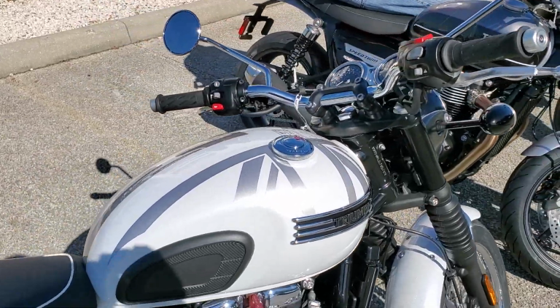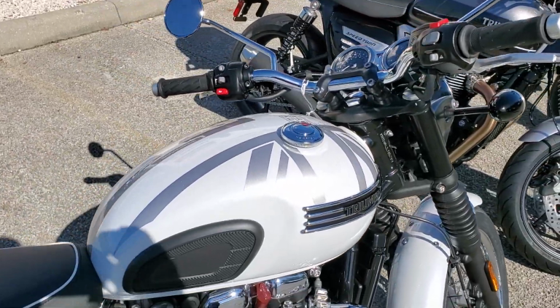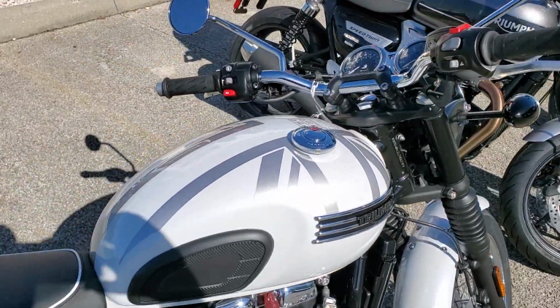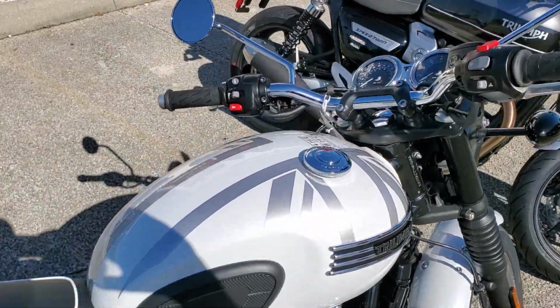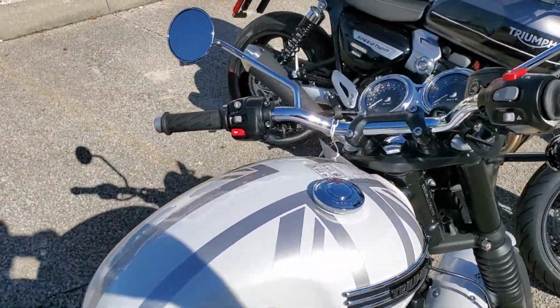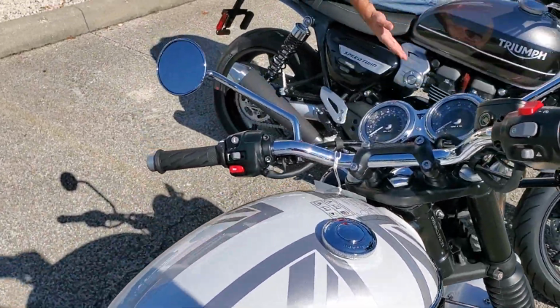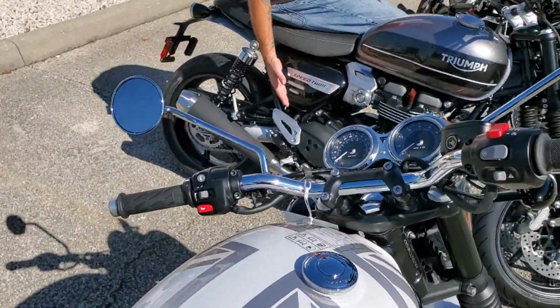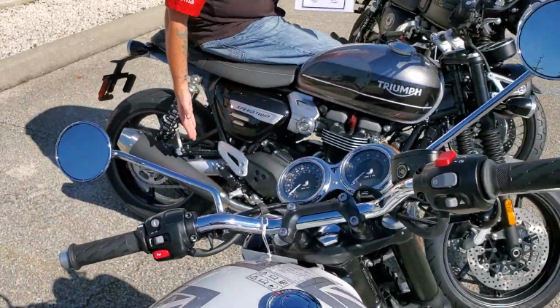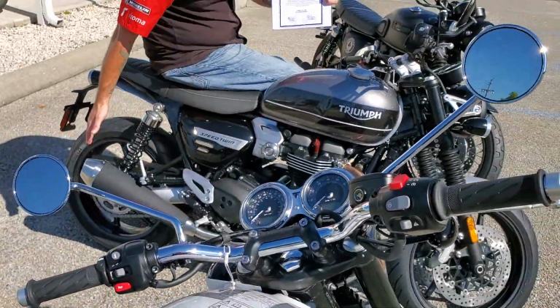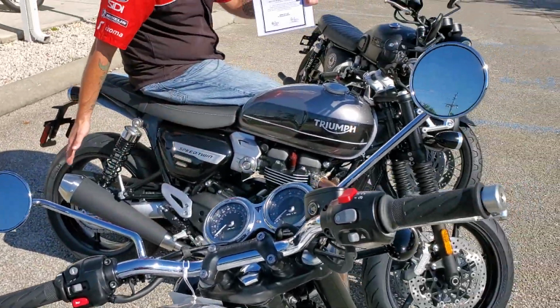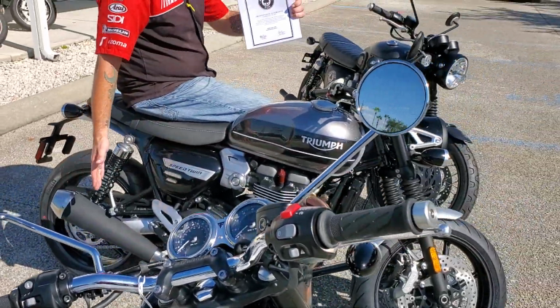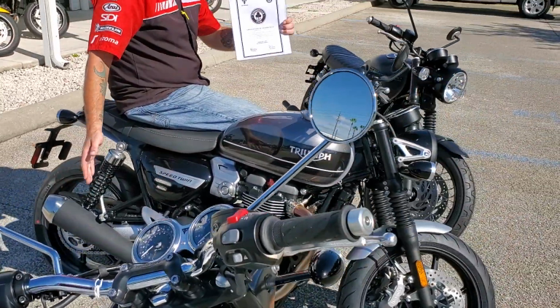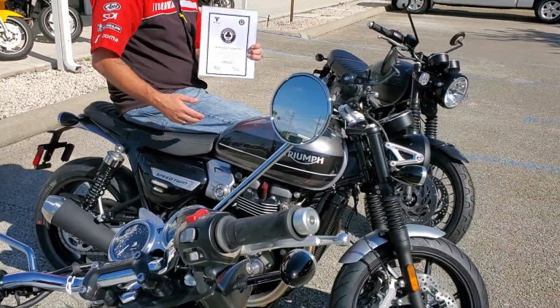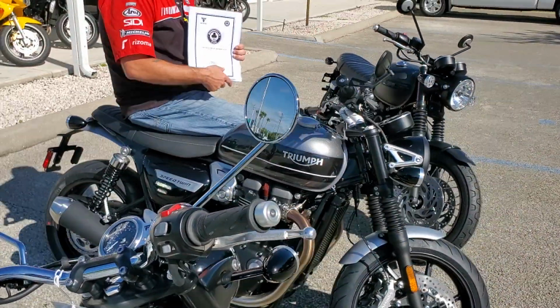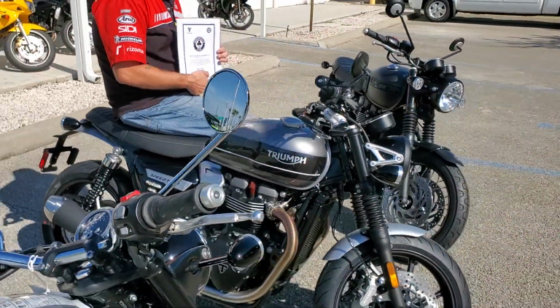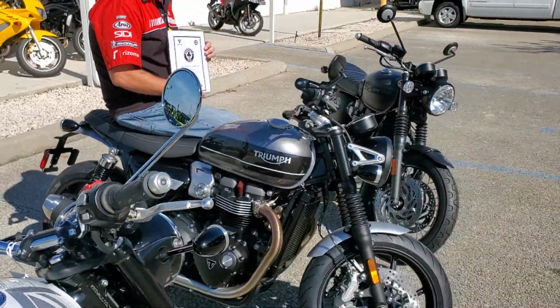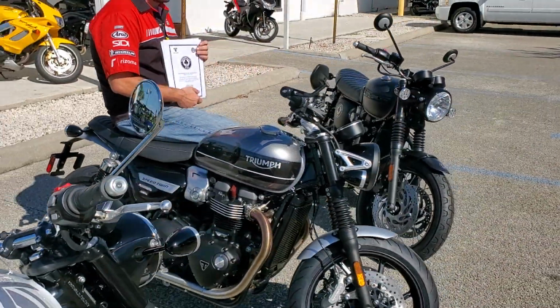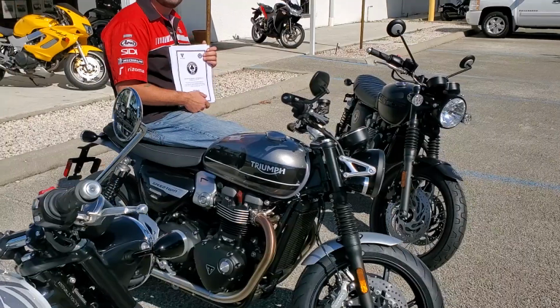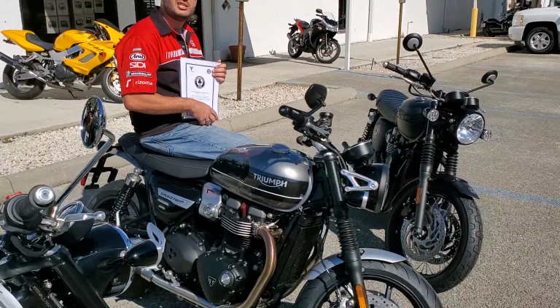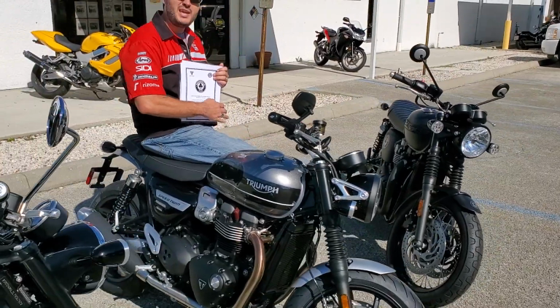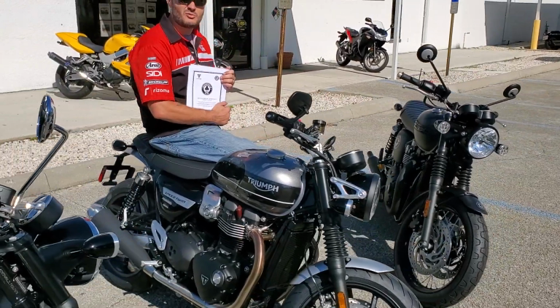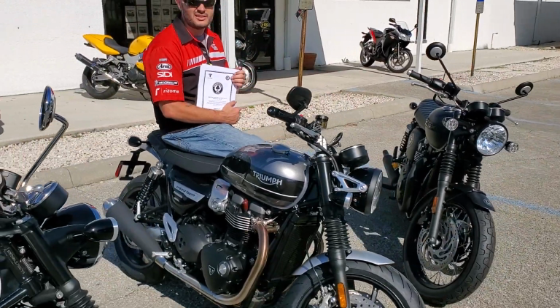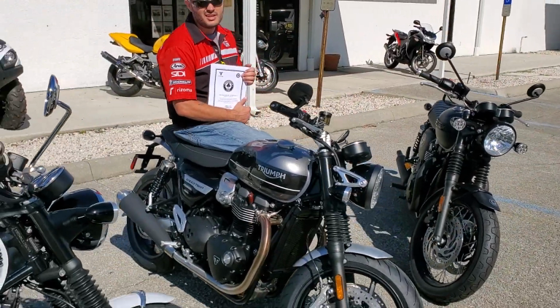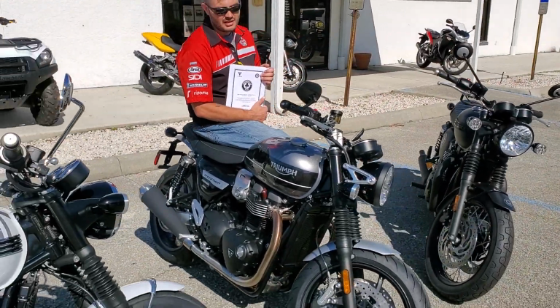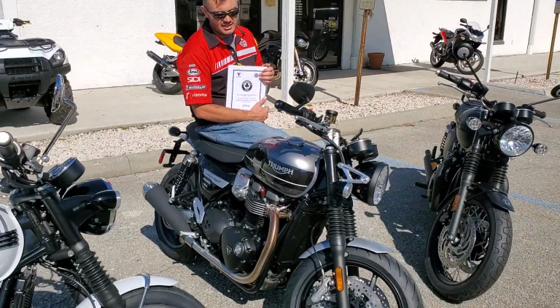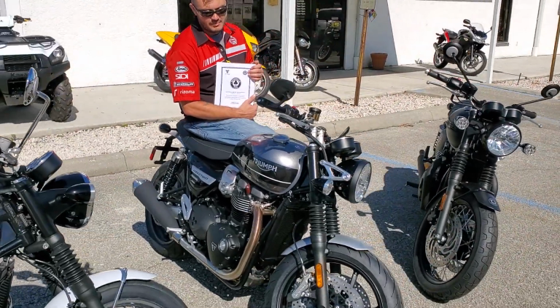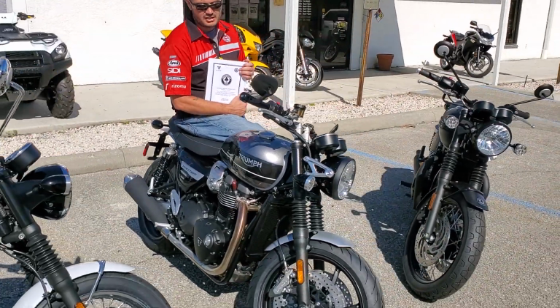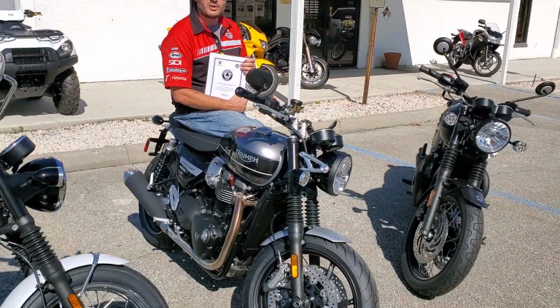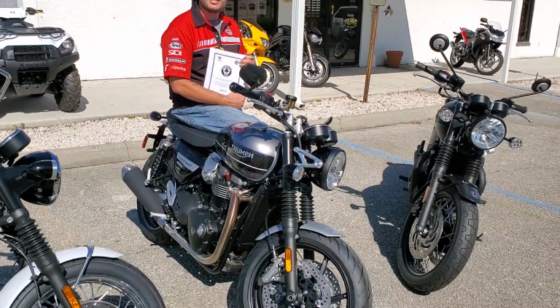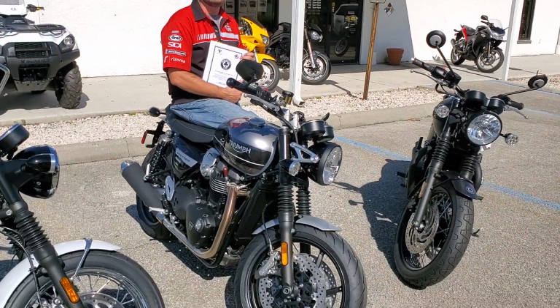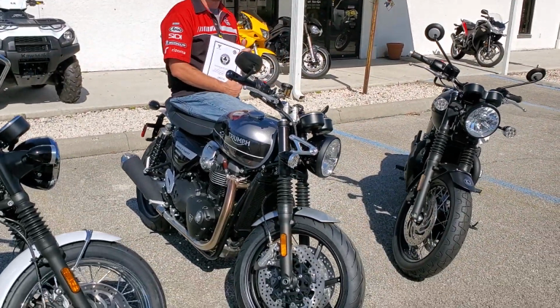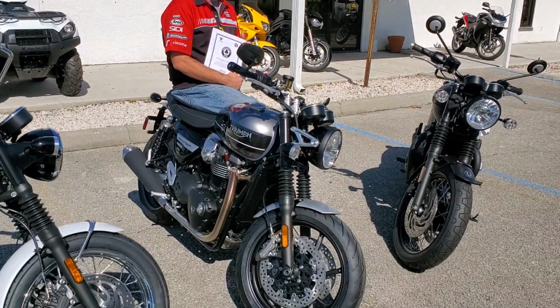And for our third 2020 — our first of three 2022 — we also have the Speed Twin. Definitely a bike you want to see, so come on in.